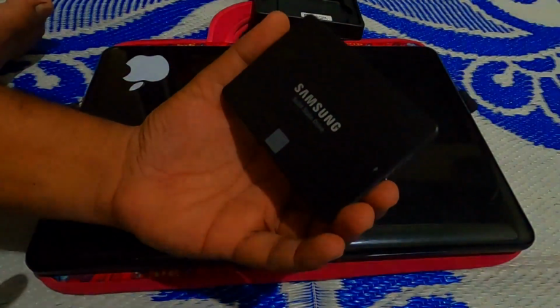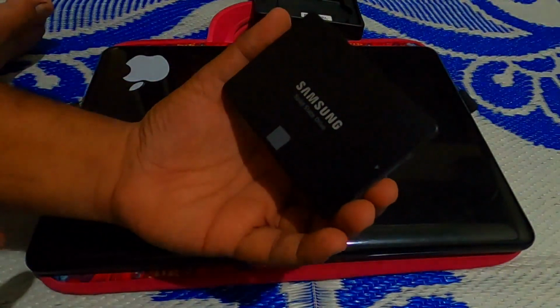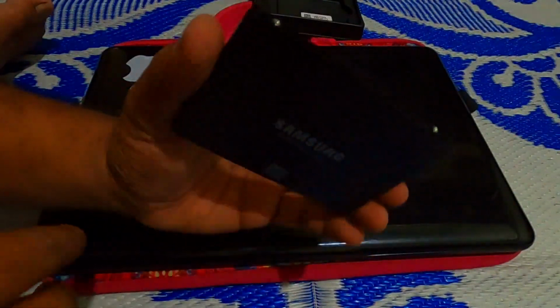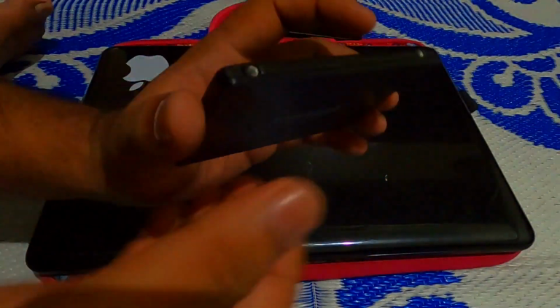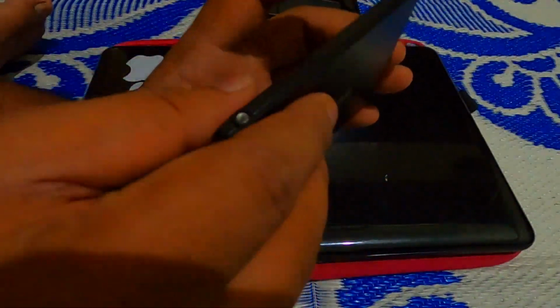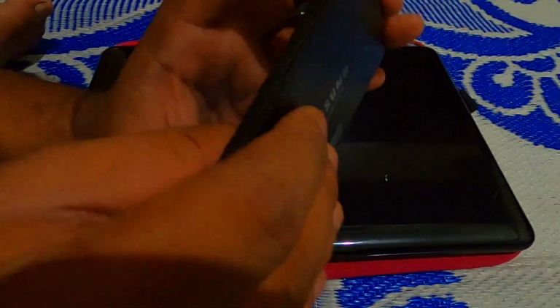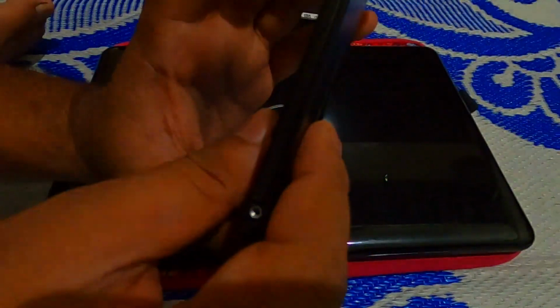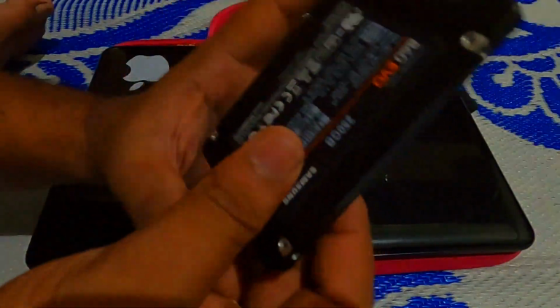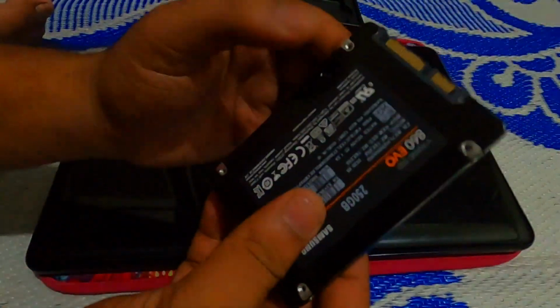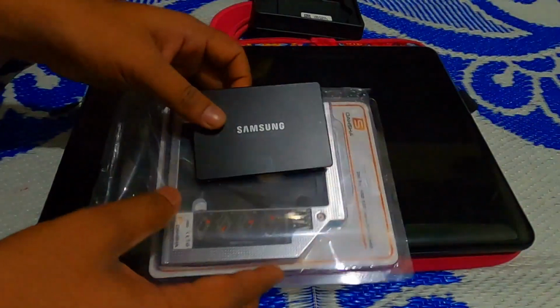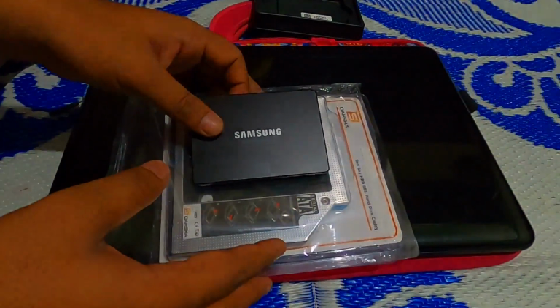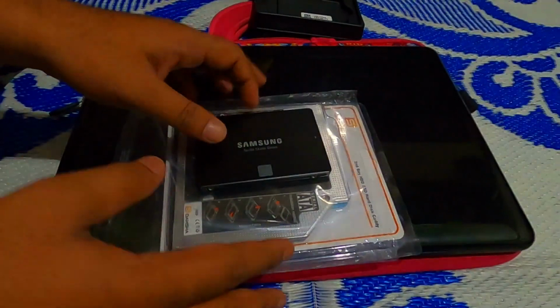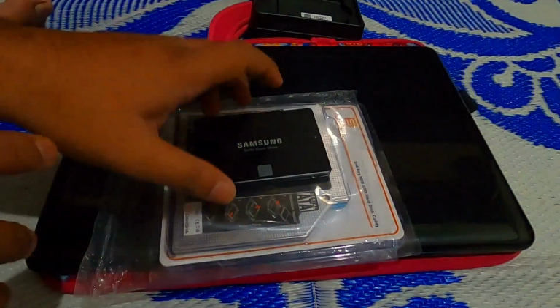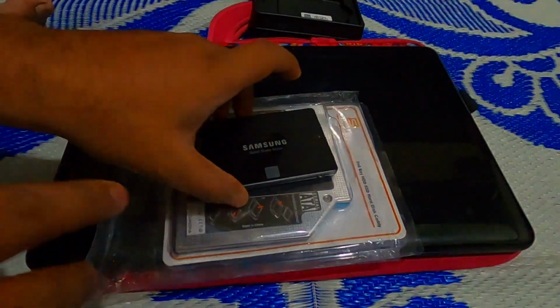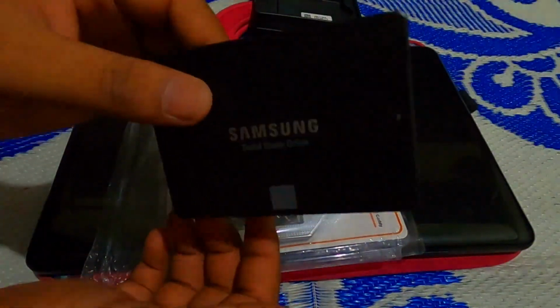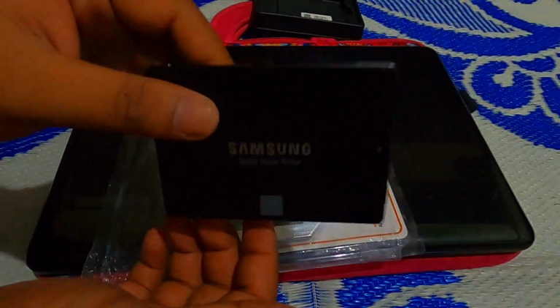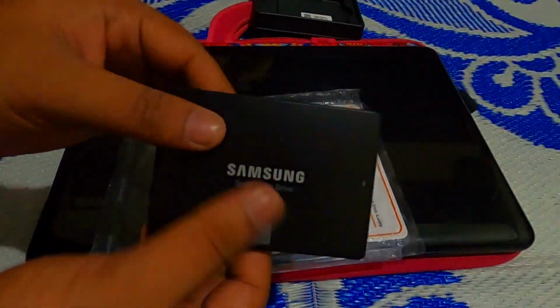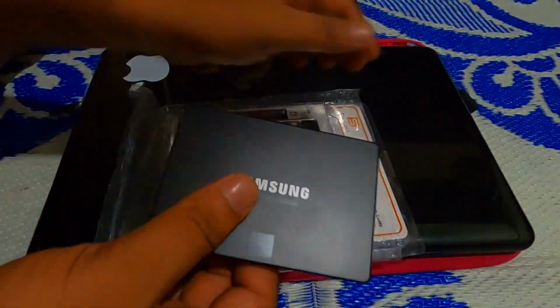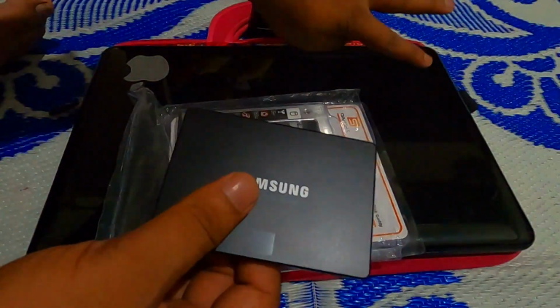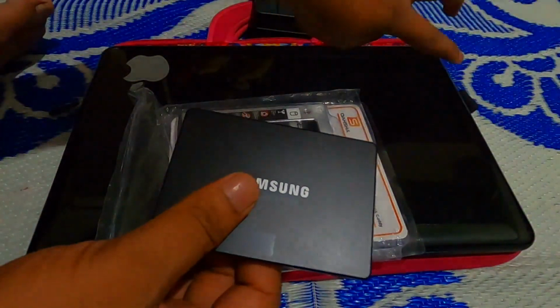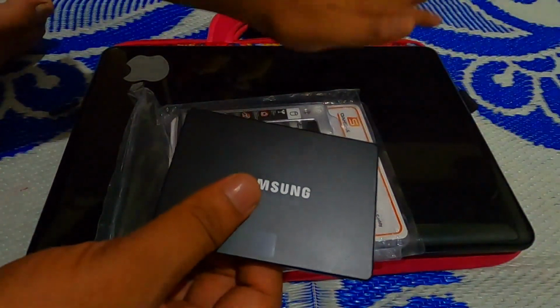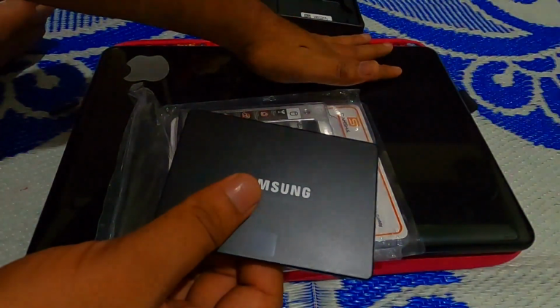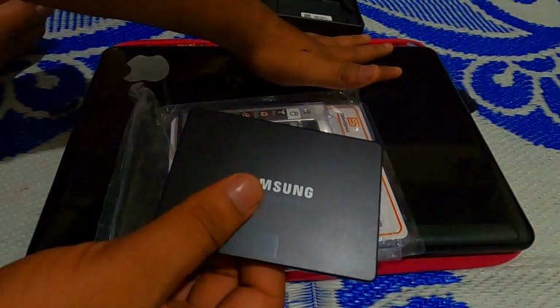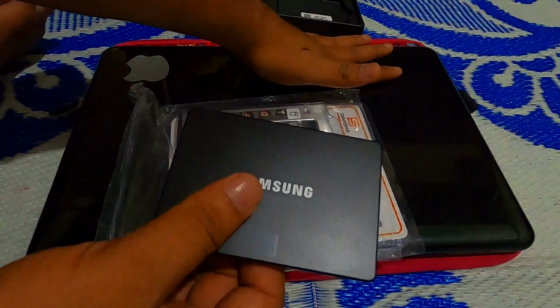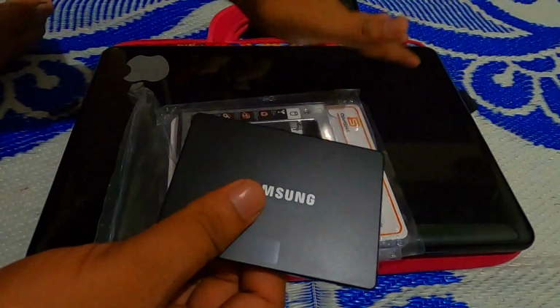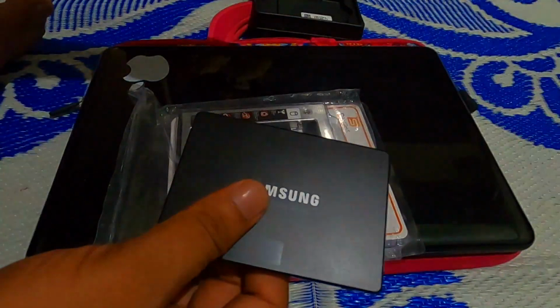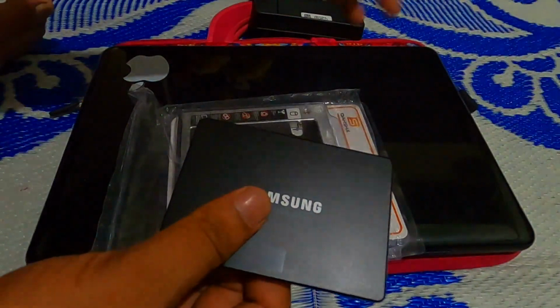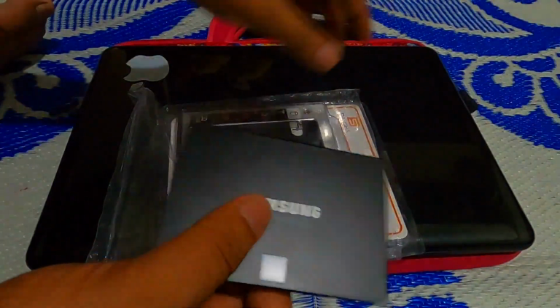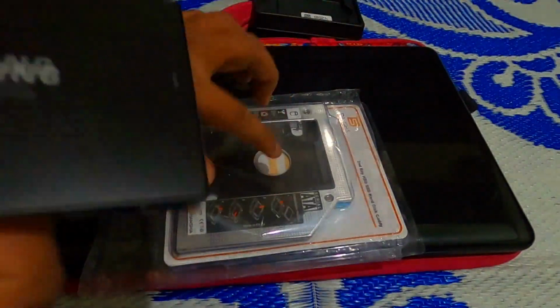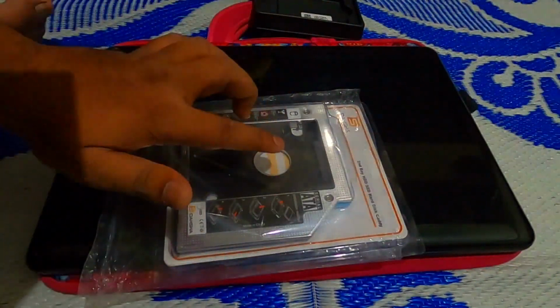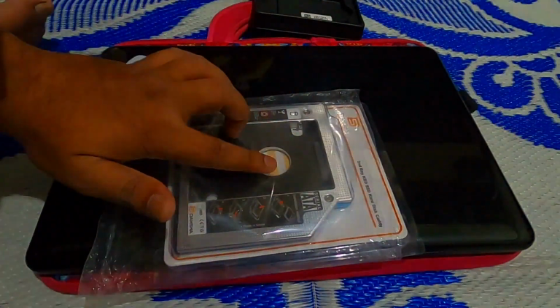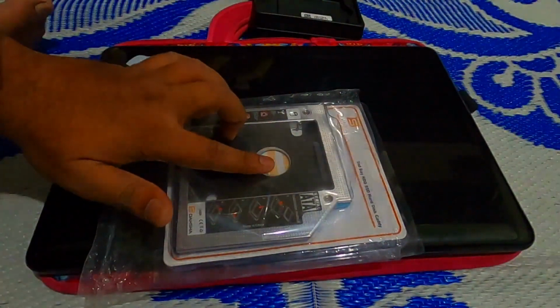This is the SSD — it's very slim guys. My plan is to install this SSD as the main drive in this laptop, and put my HDD into the HDD caddy.